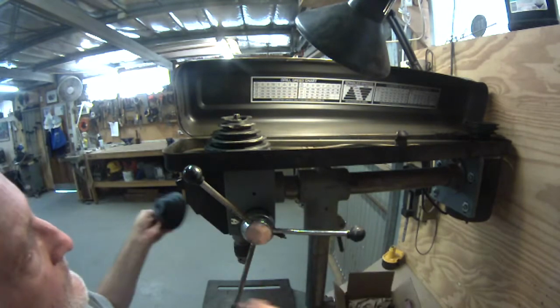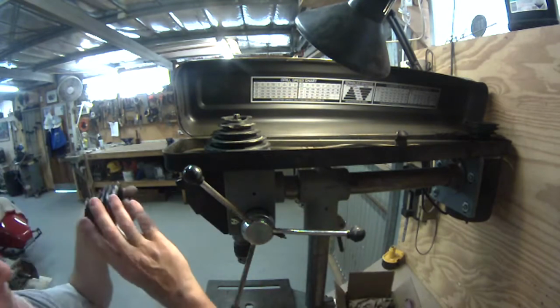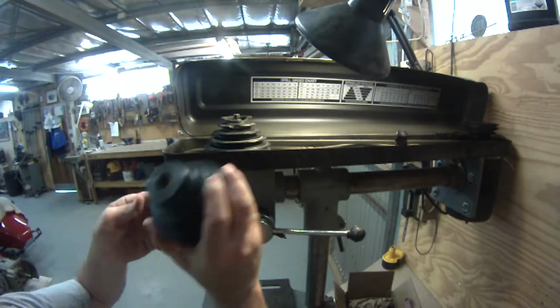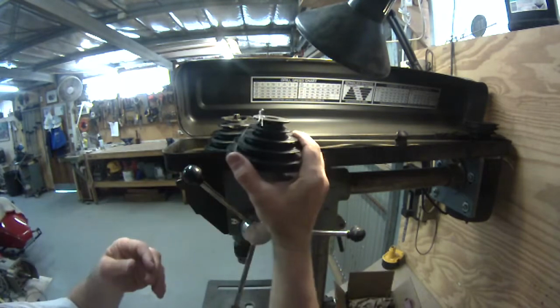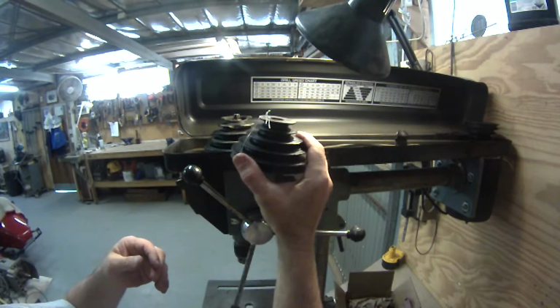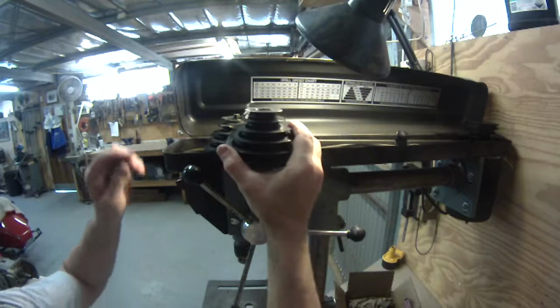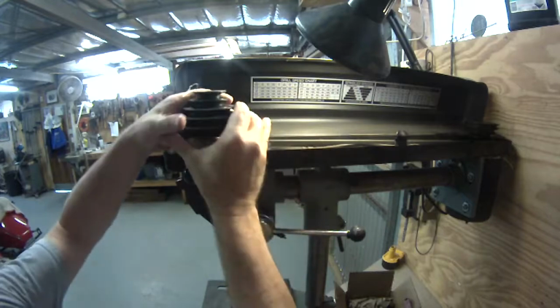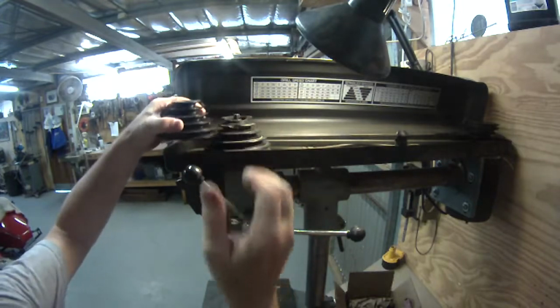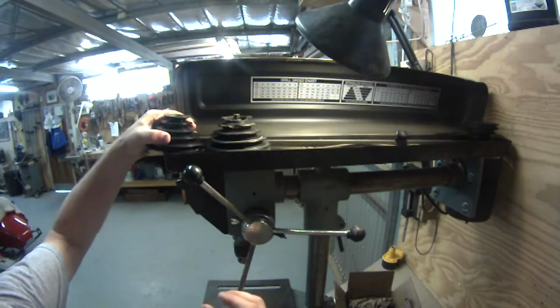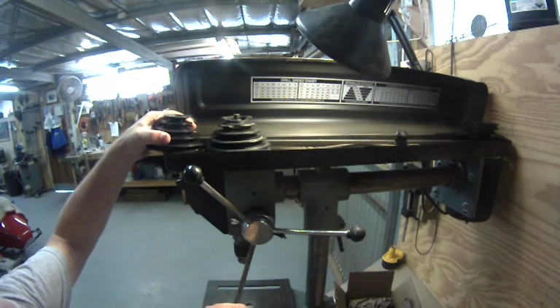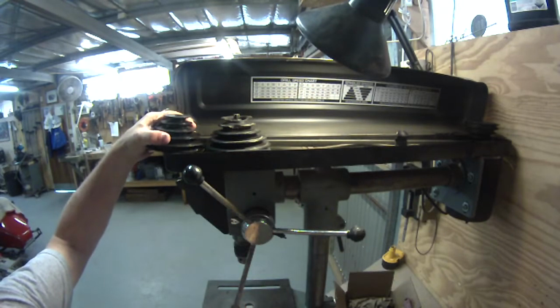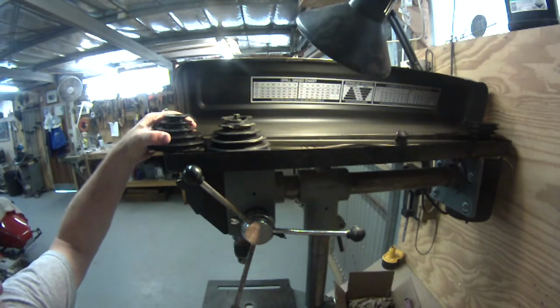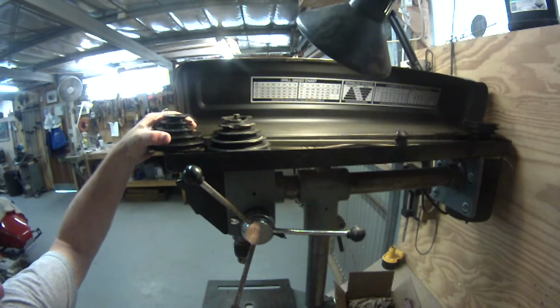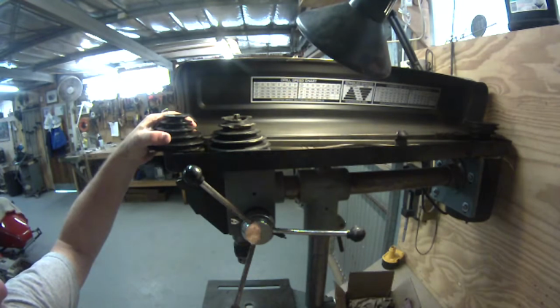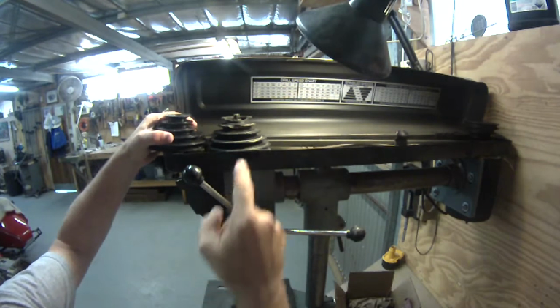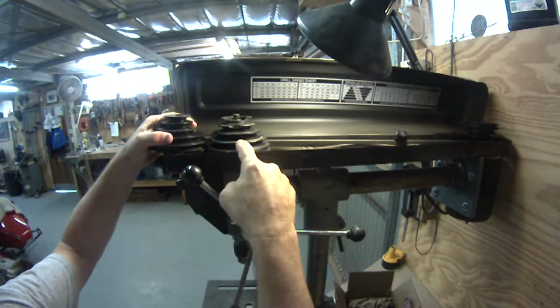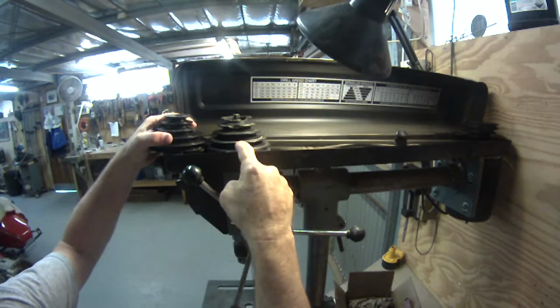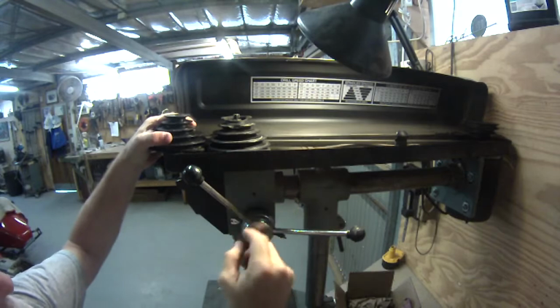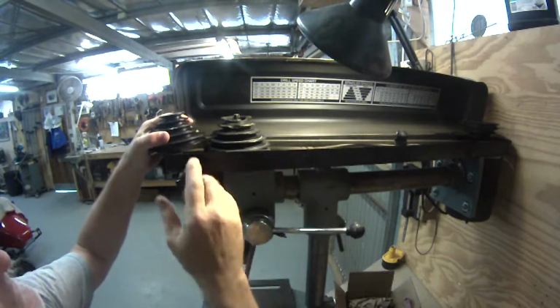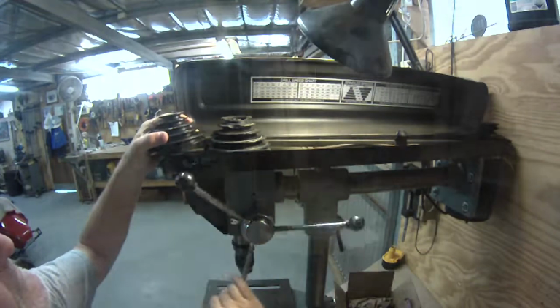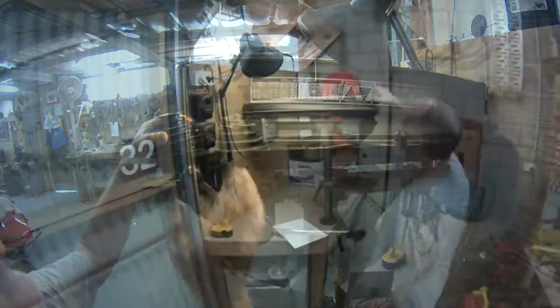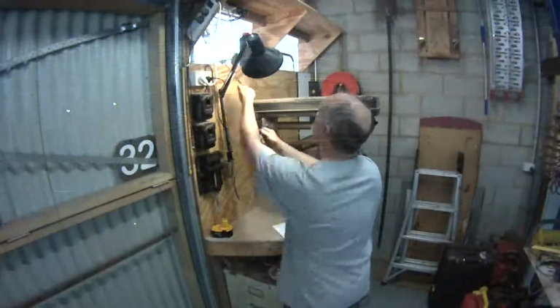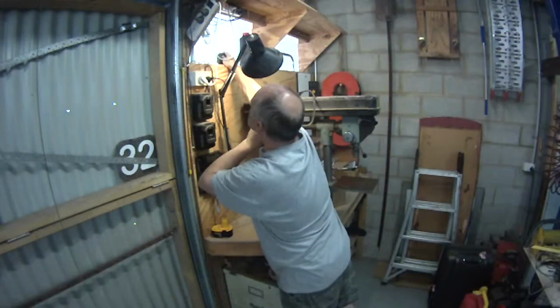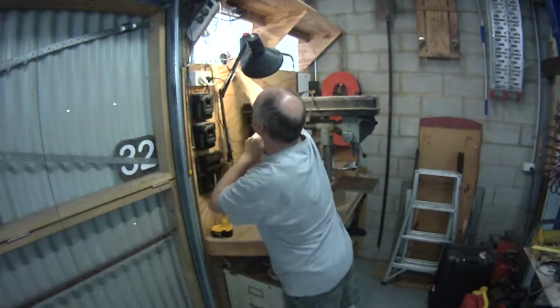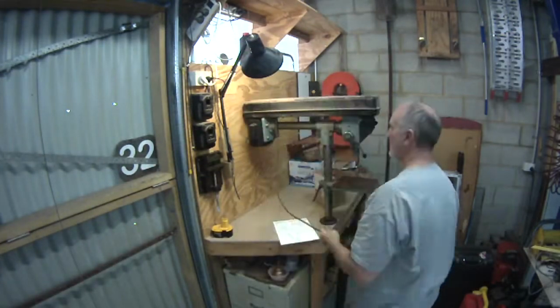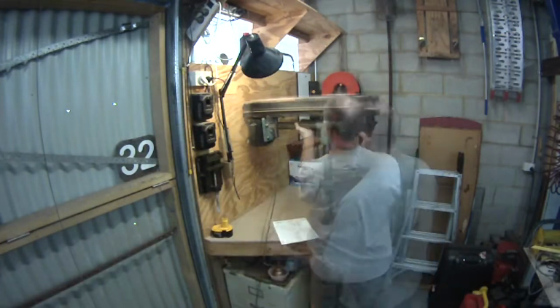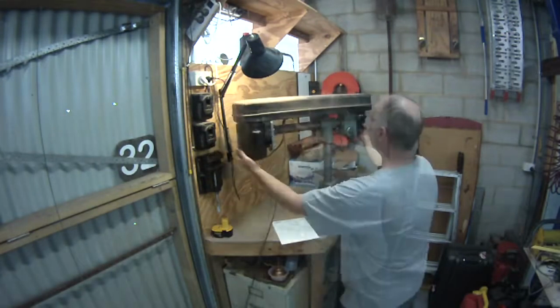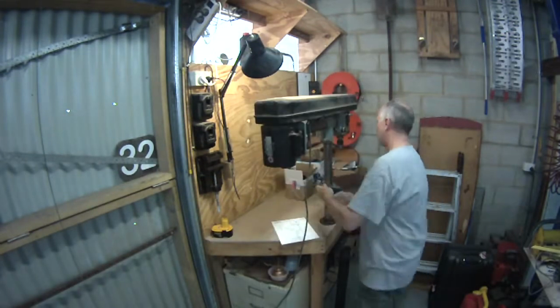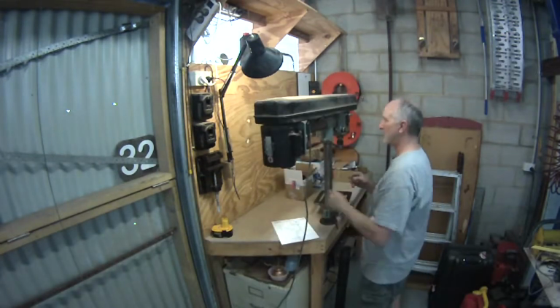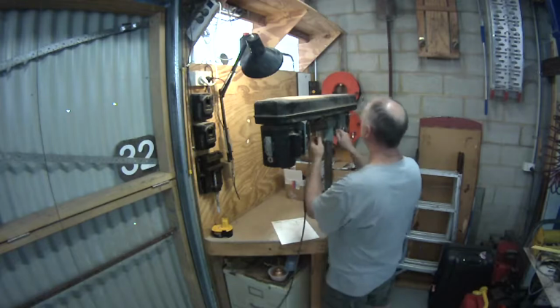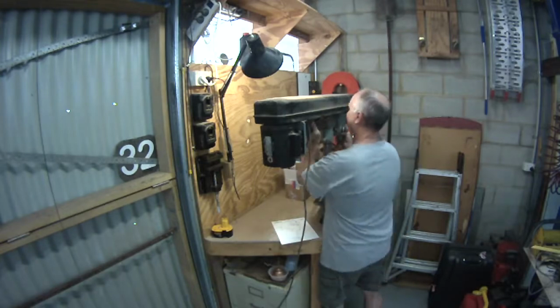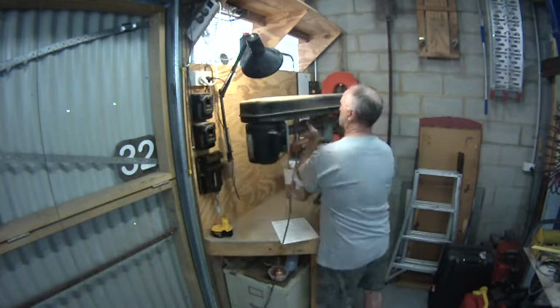So here's a new pulley. Today's project — I'm trying to replace this pulley.